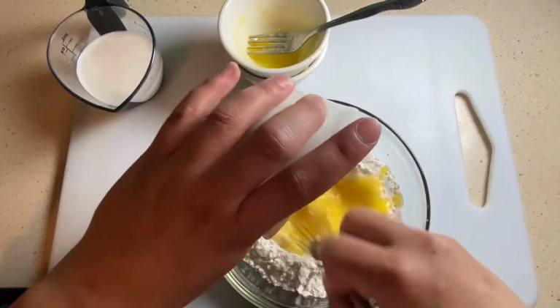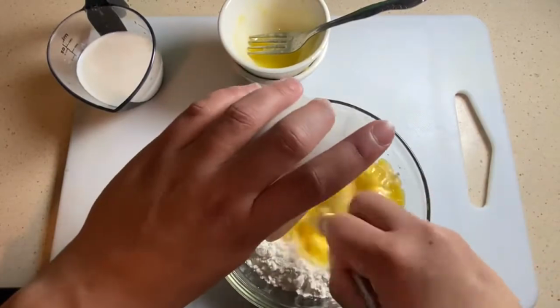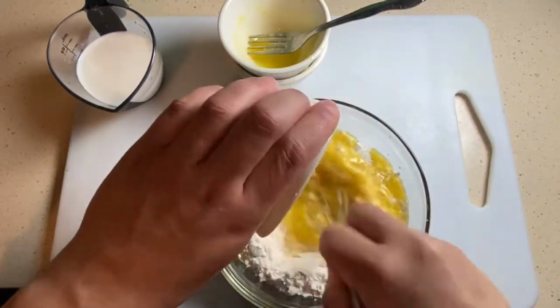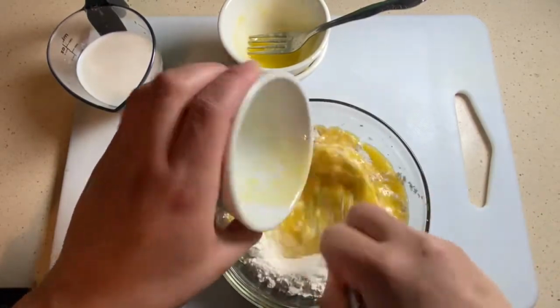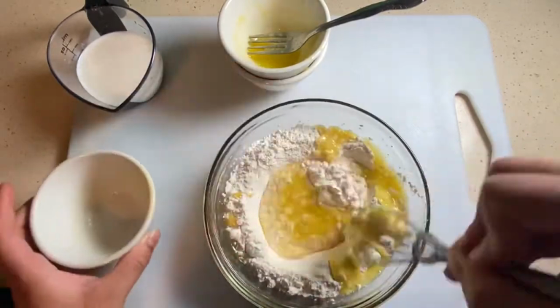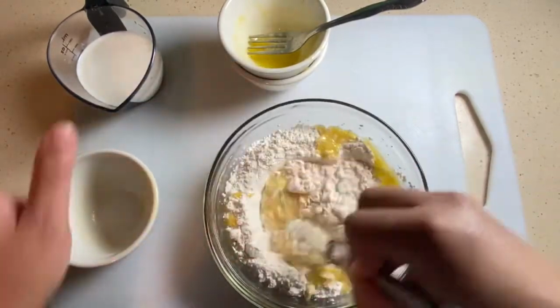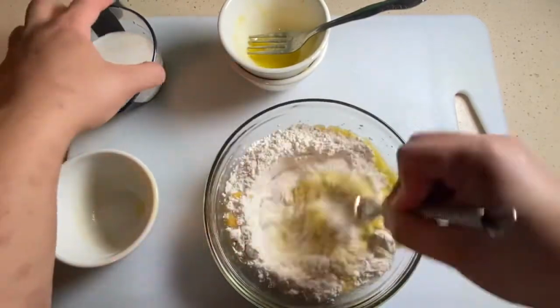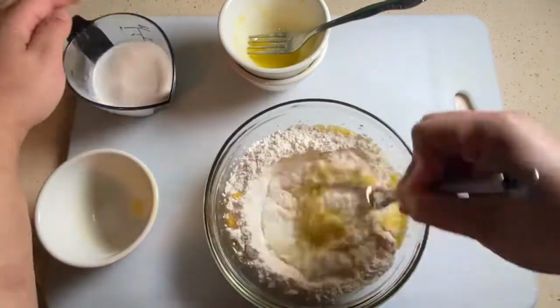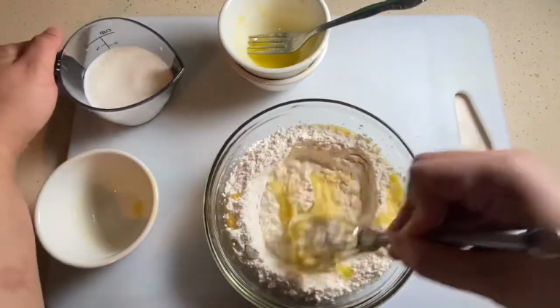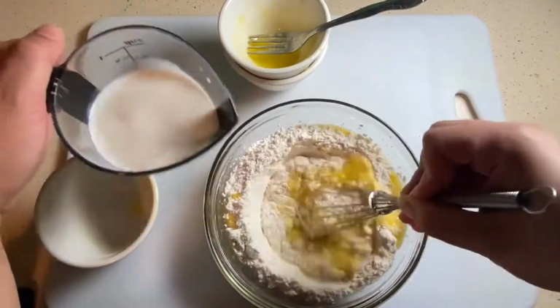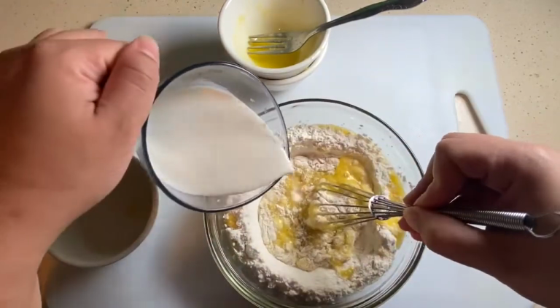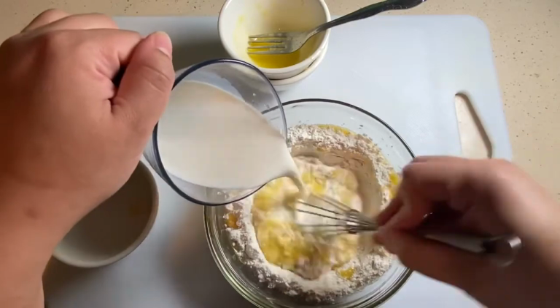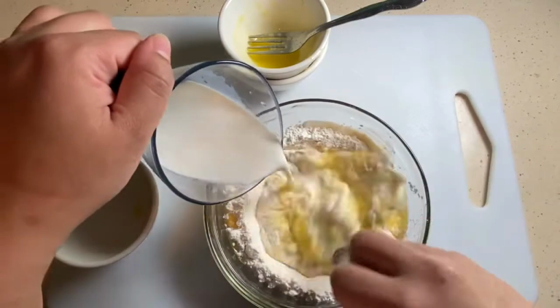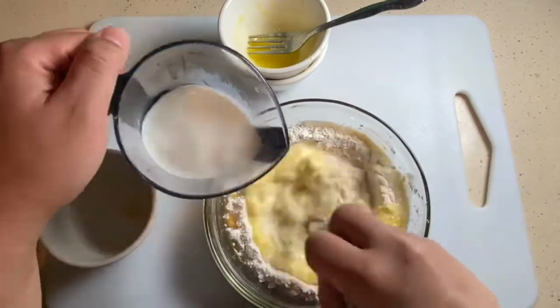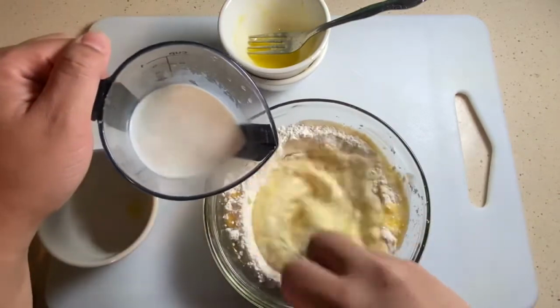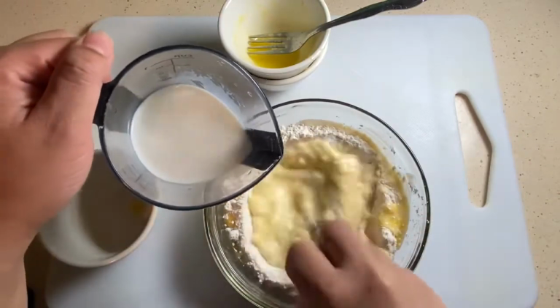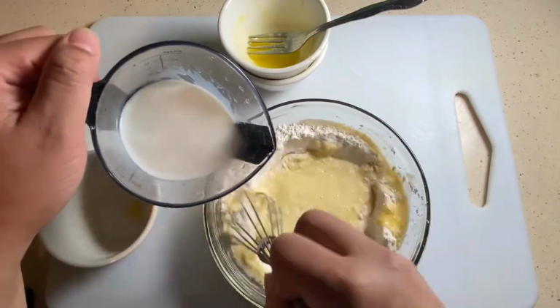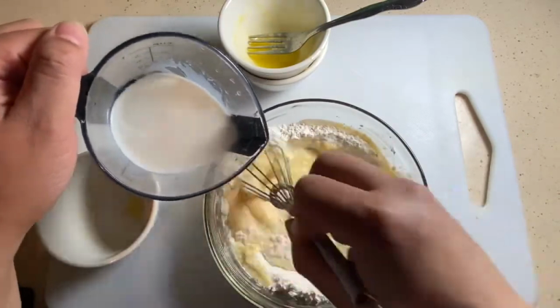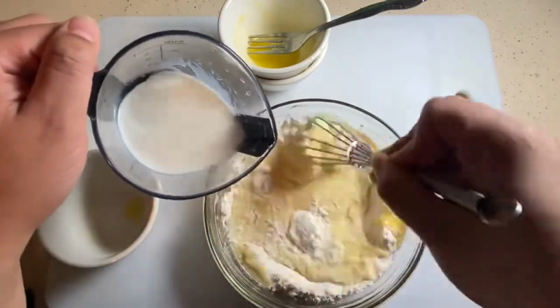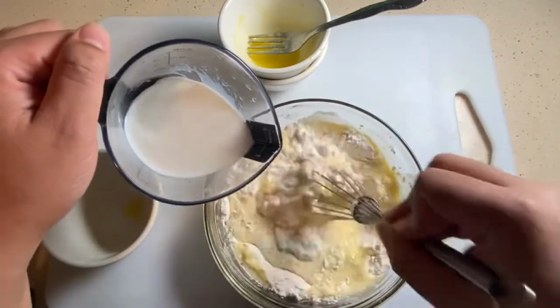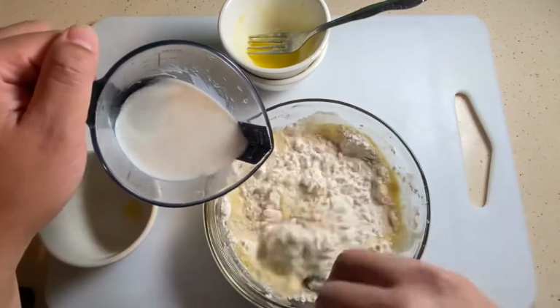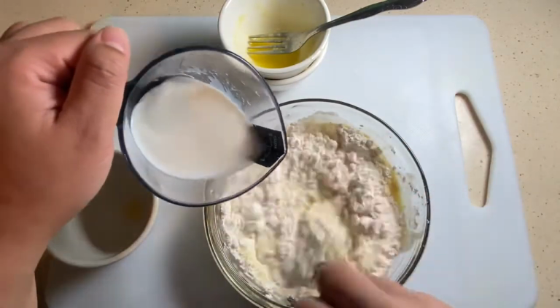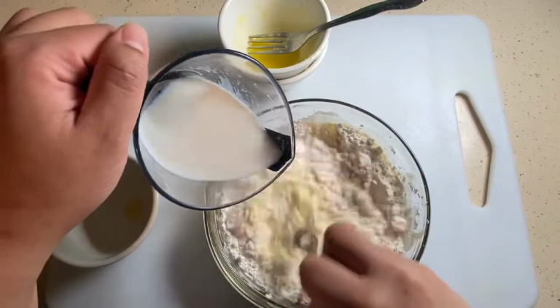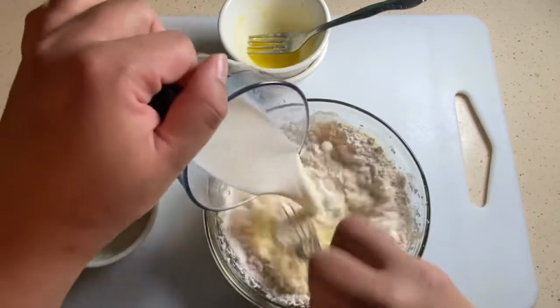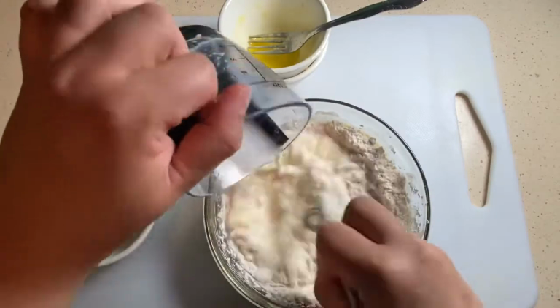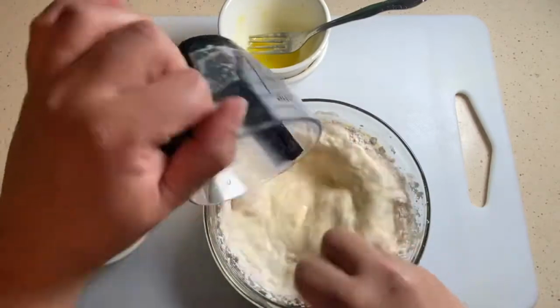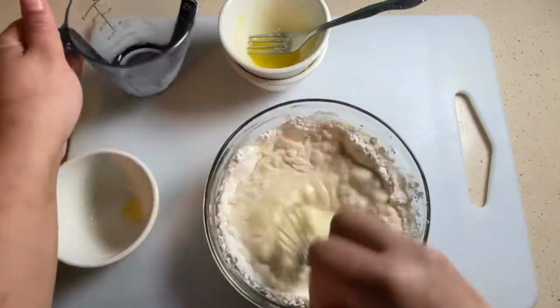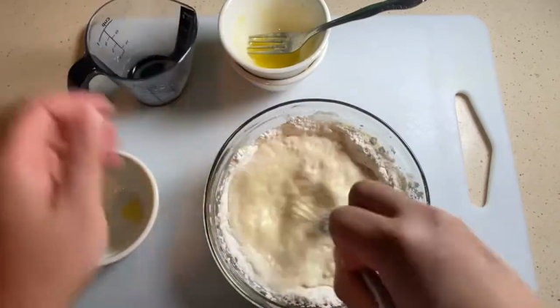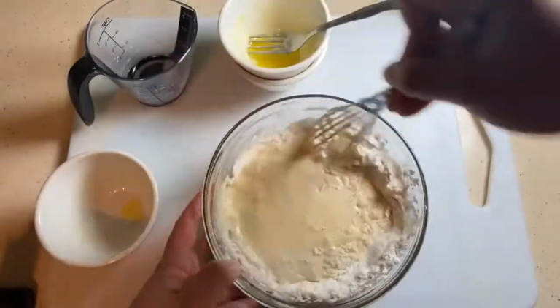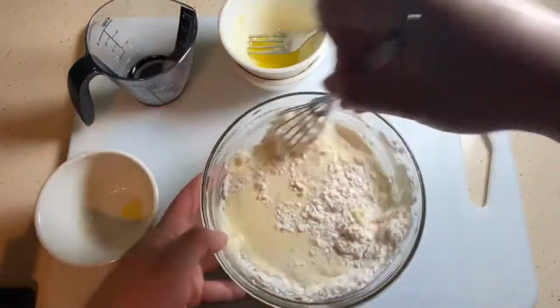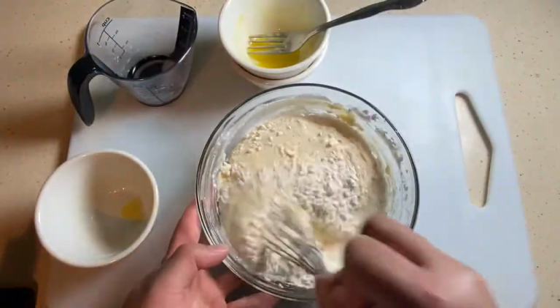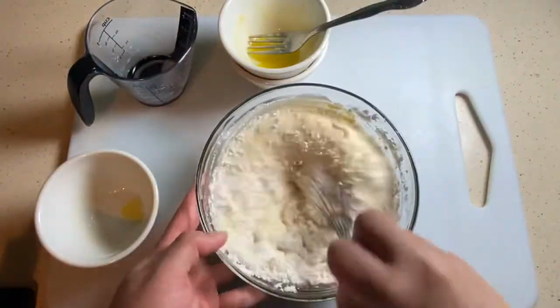We're gonna add our melted butter — this is salted. If you guys don't have salted butter and you've got unsalted, that's just fine, just make sure you add a pinch of salt in there. You want to balance your flavors out. We're adding our milk now, and as you can see this batter is a little bit too thick.